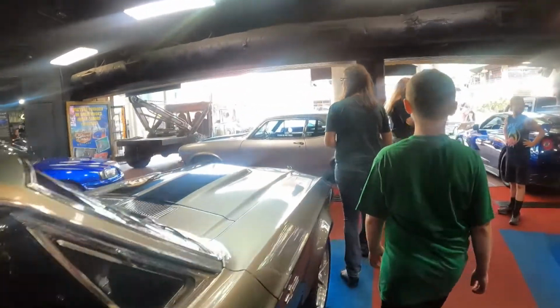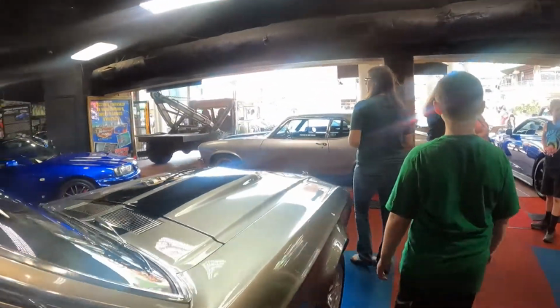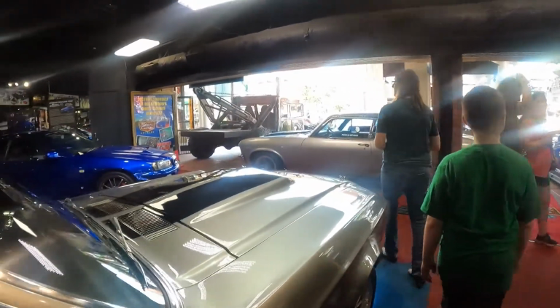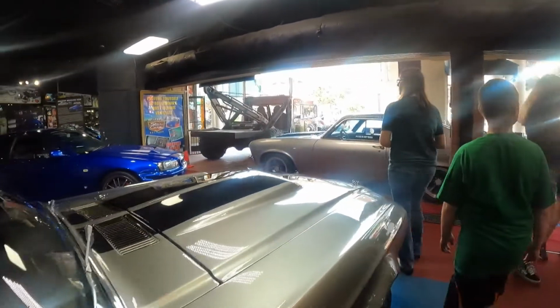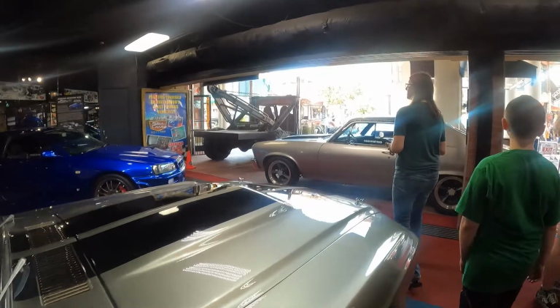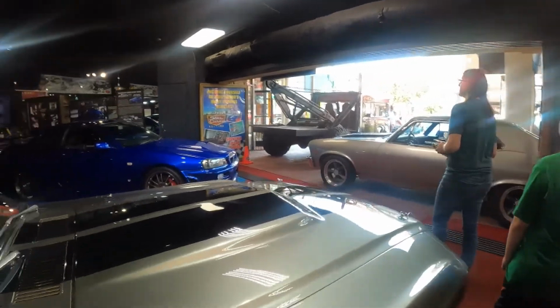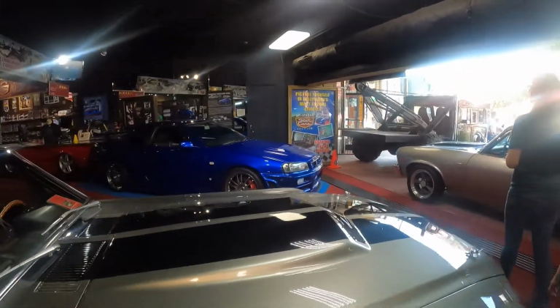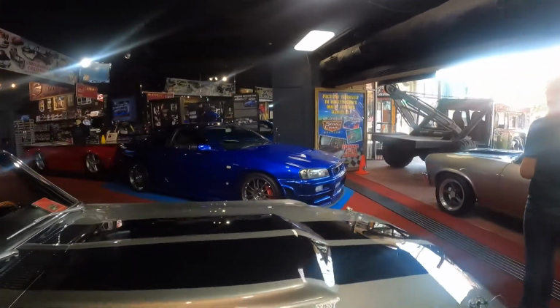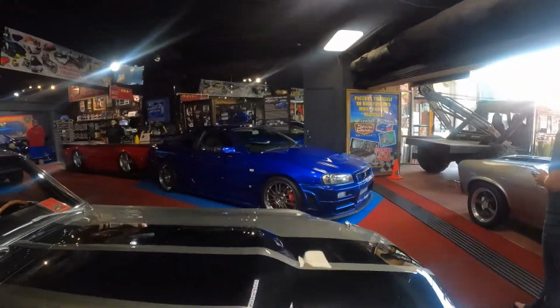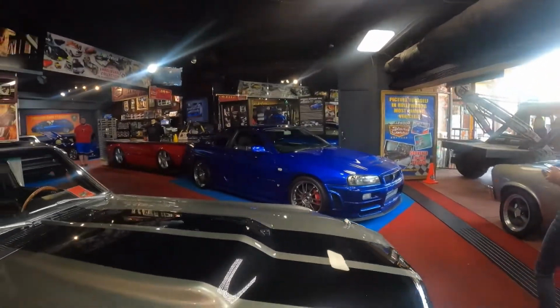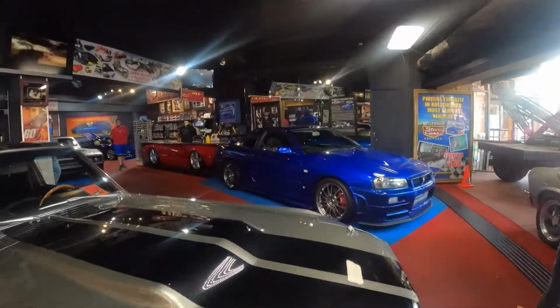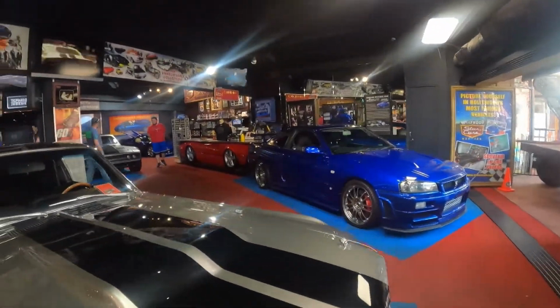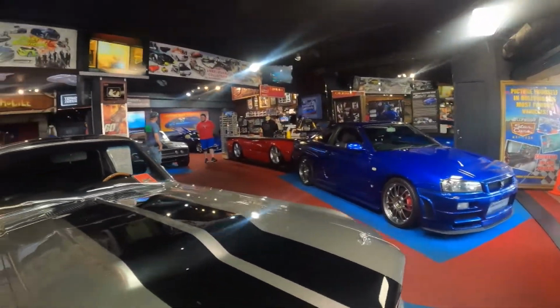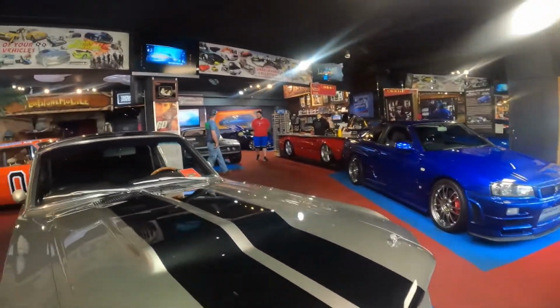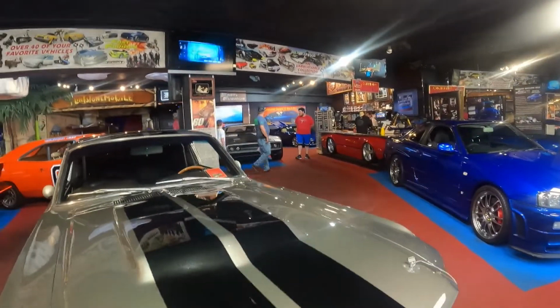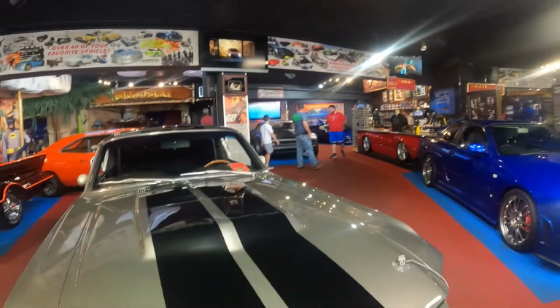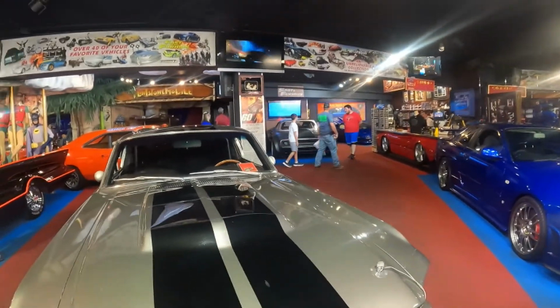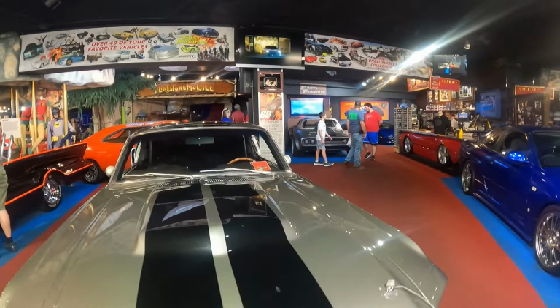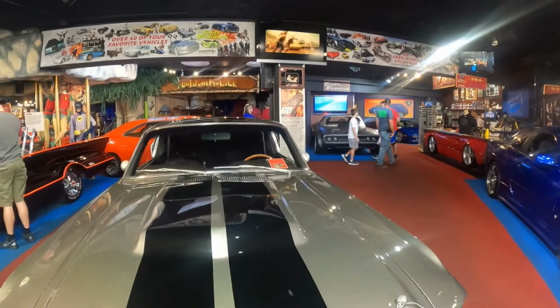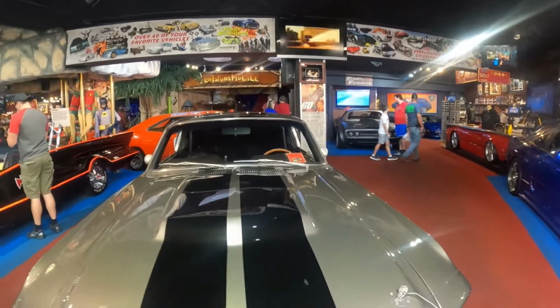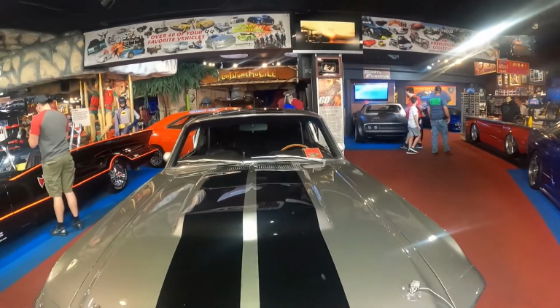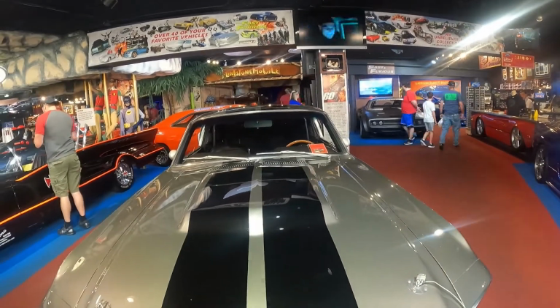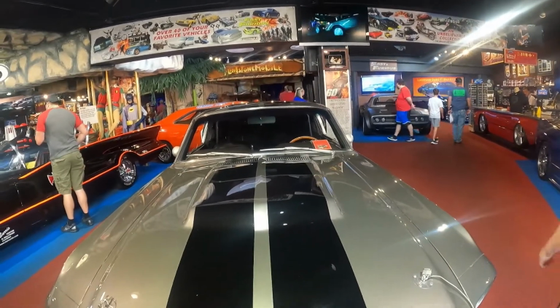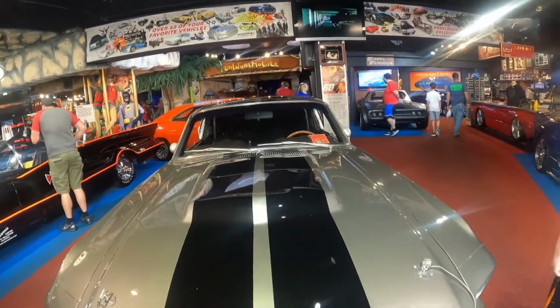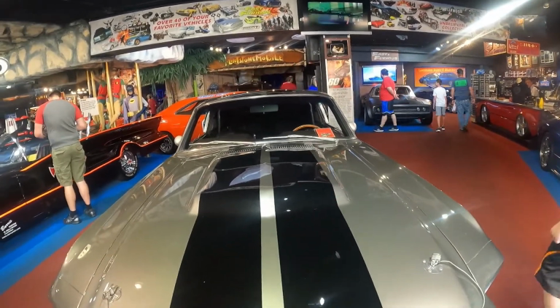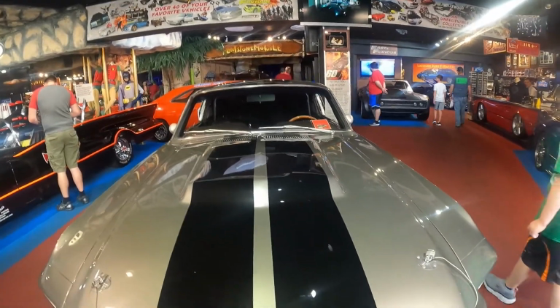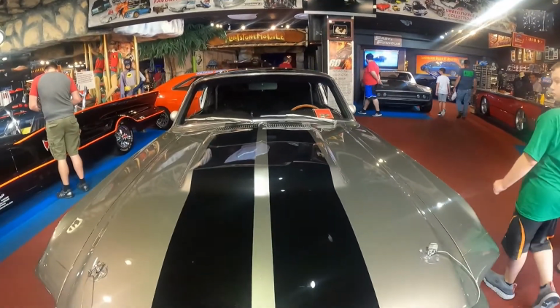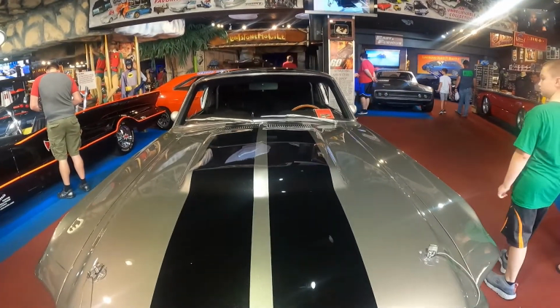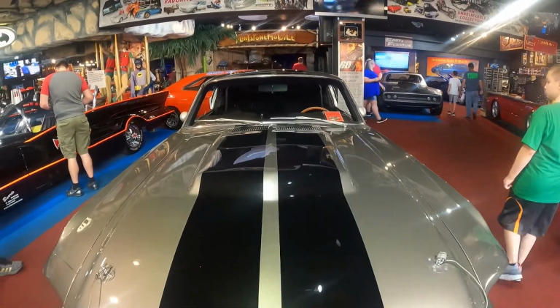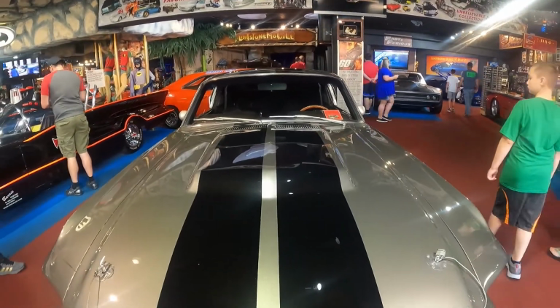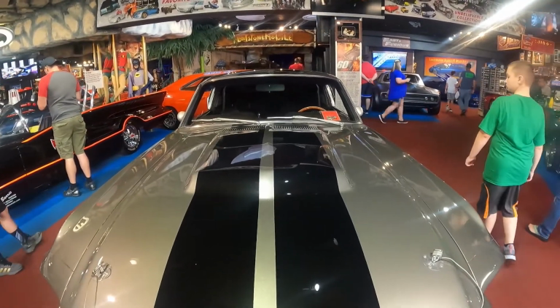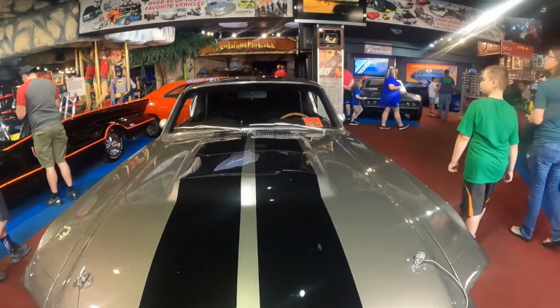Hey, this is Eleanor from Gone in 60 Seconds. You ever seen that movie? Nicholas Cage, Gone in 60 Seconds — this is Eleanor the Mustang.